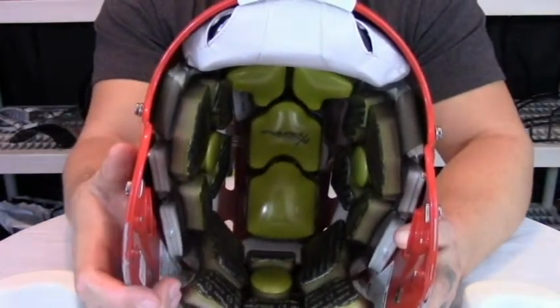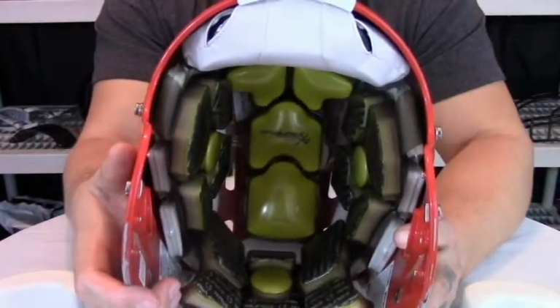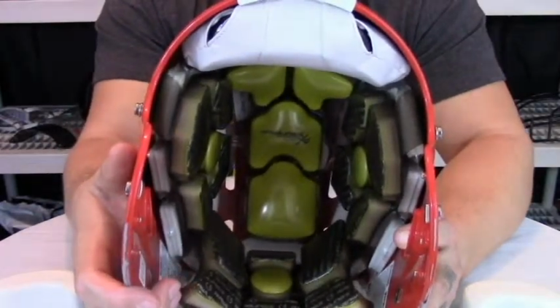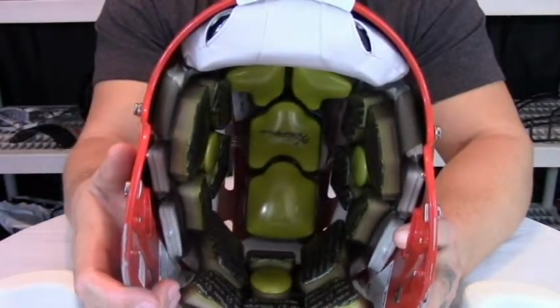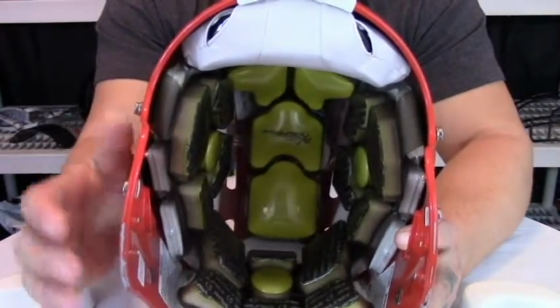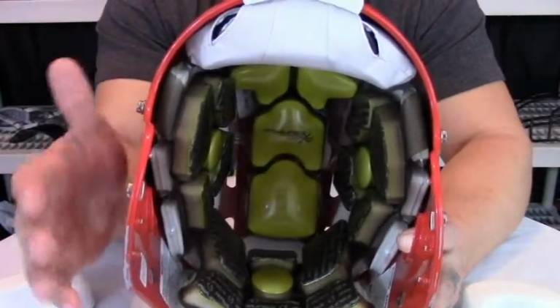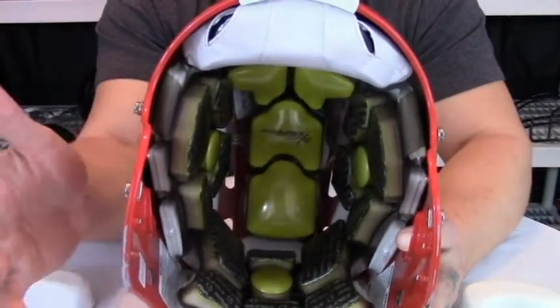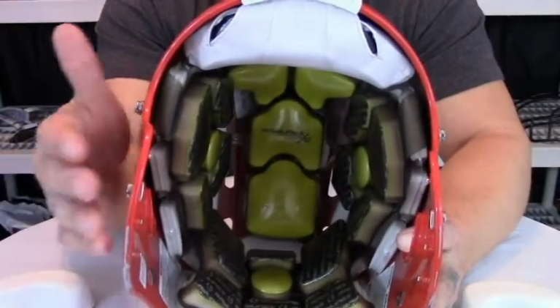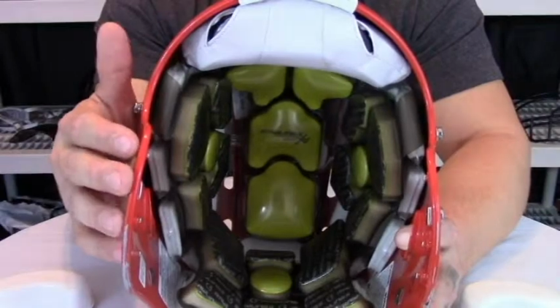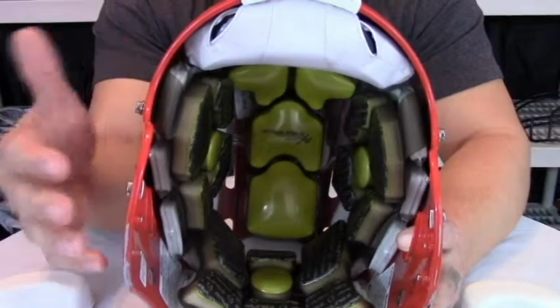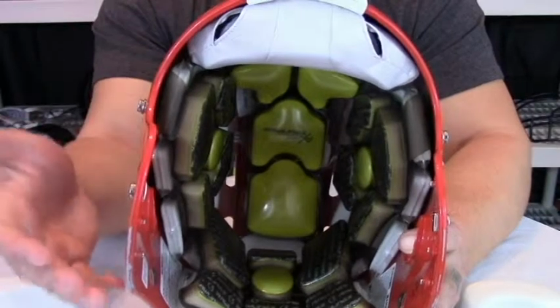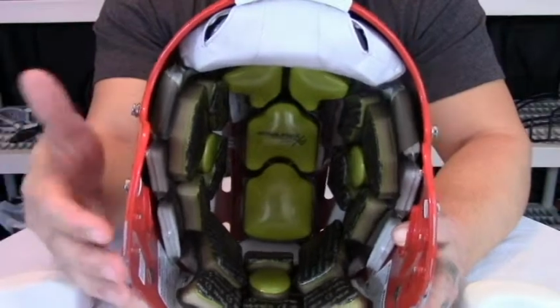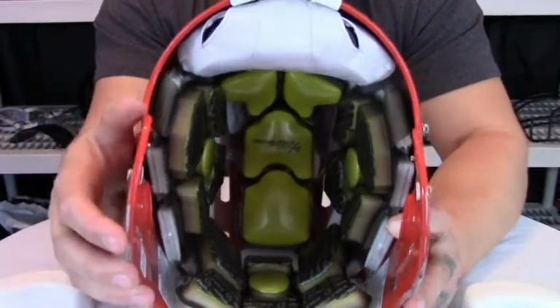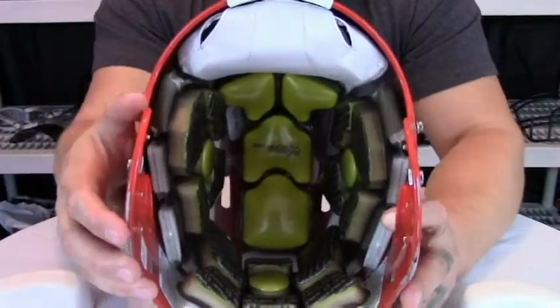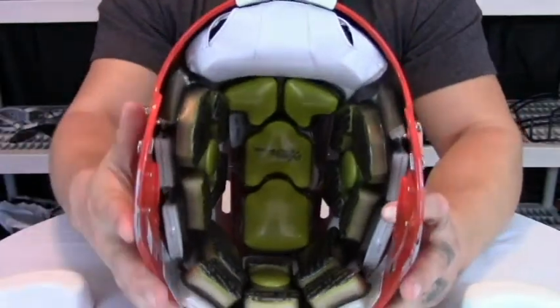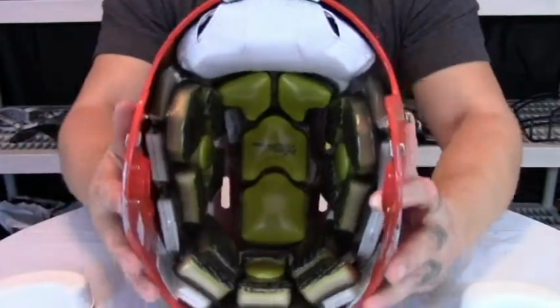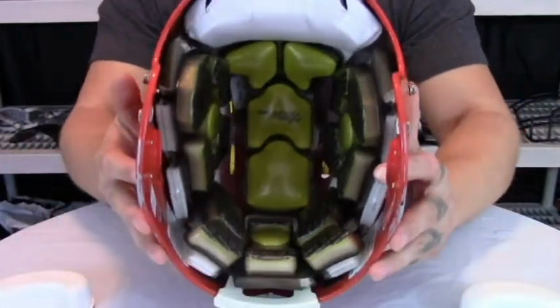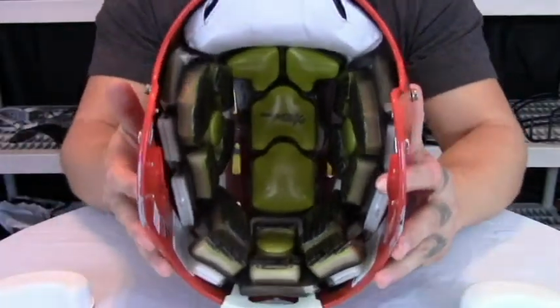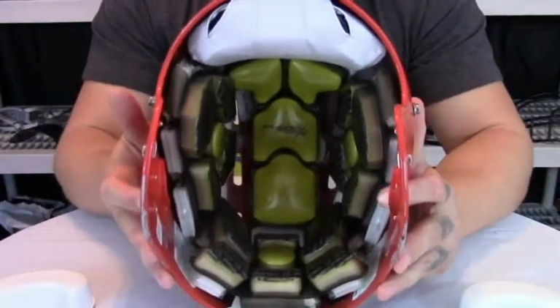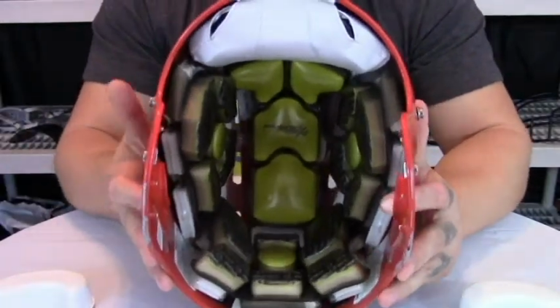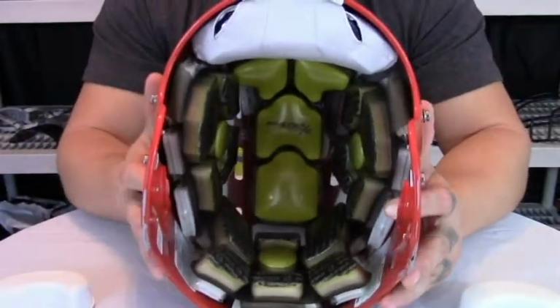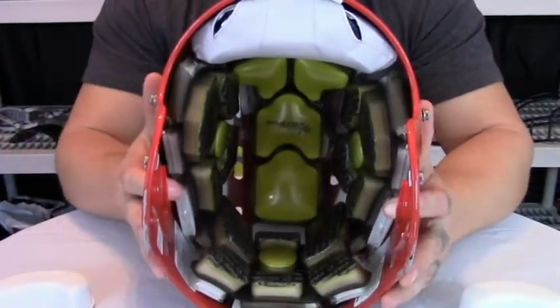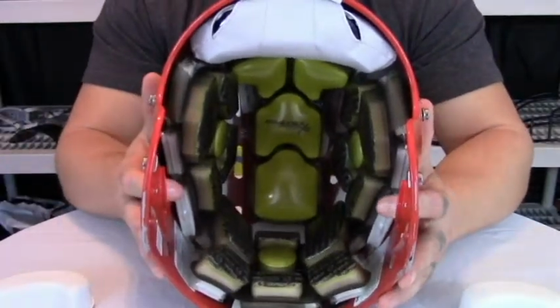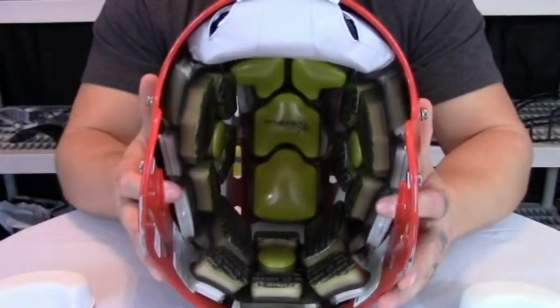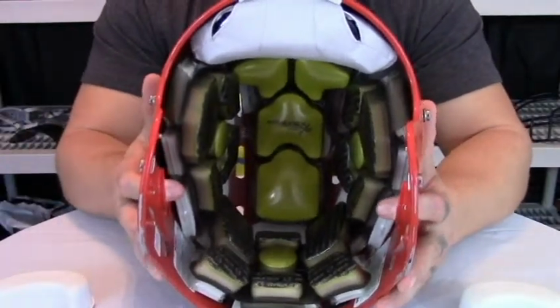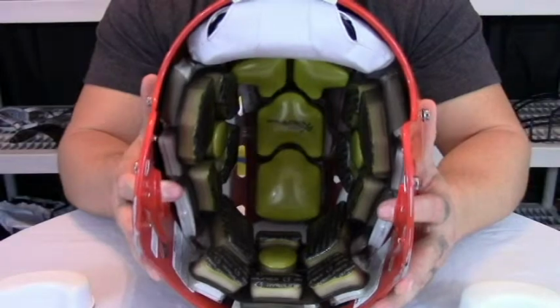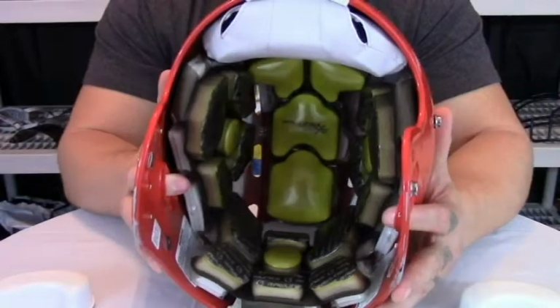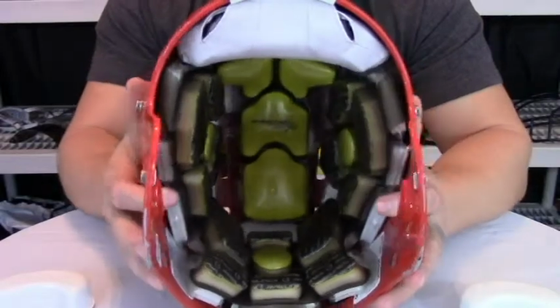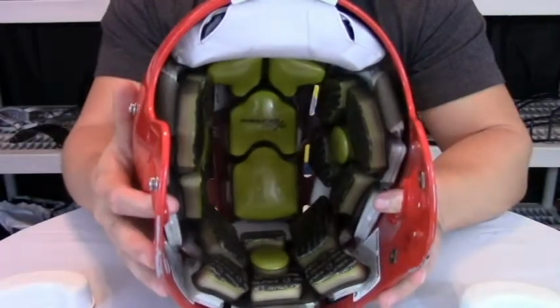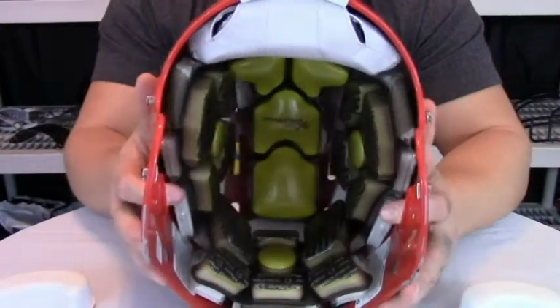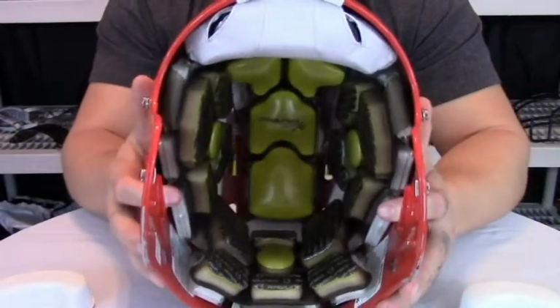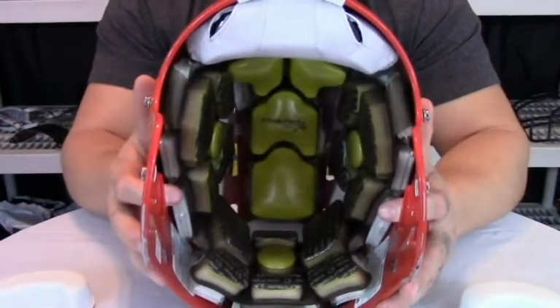This is the C3 technology, the Custom Comfort Cushion. Just like most inflatable helmets, as you inflate the helmet it will conform to your head, giving you a nice snug fit.